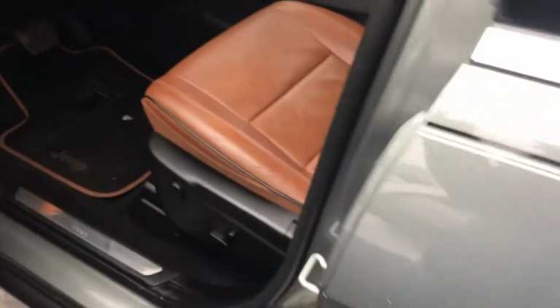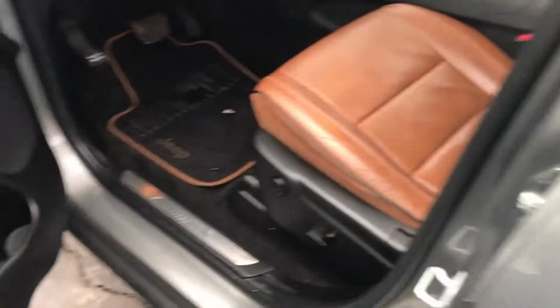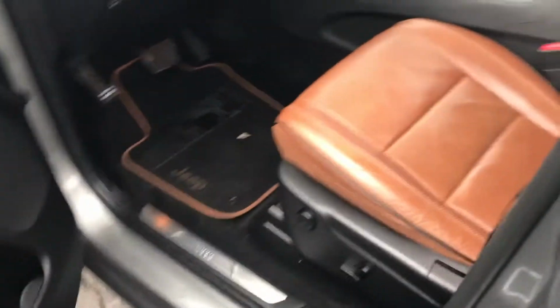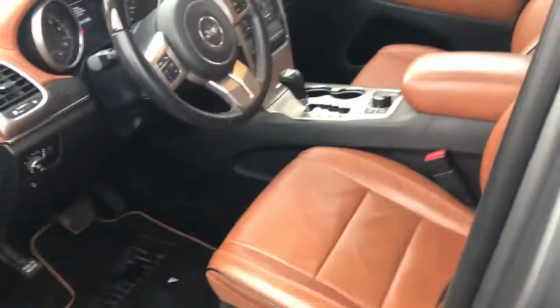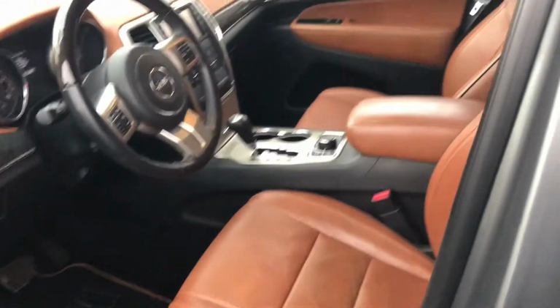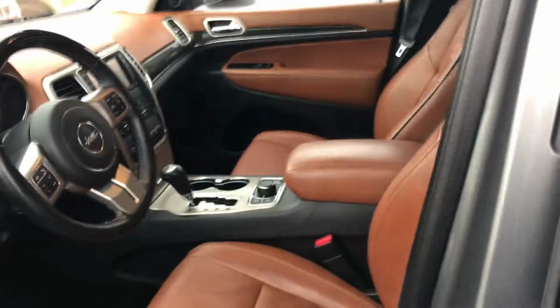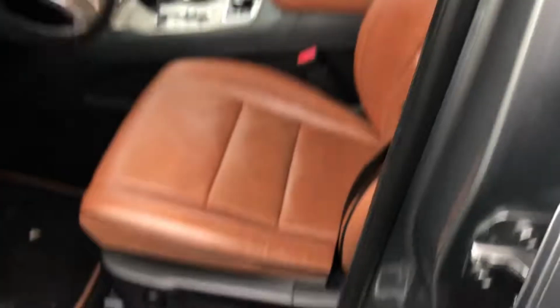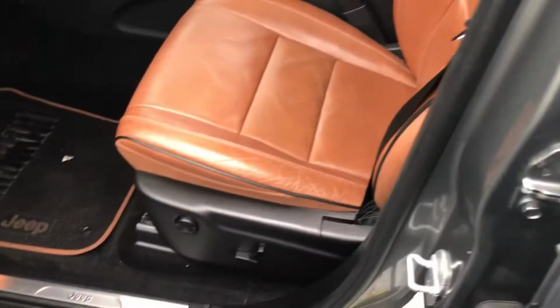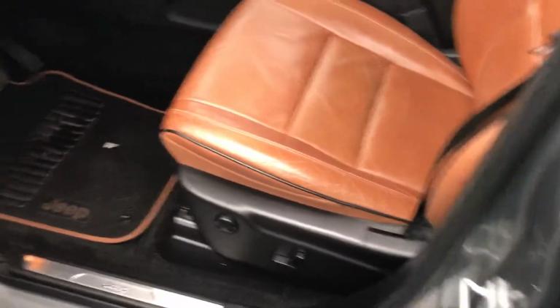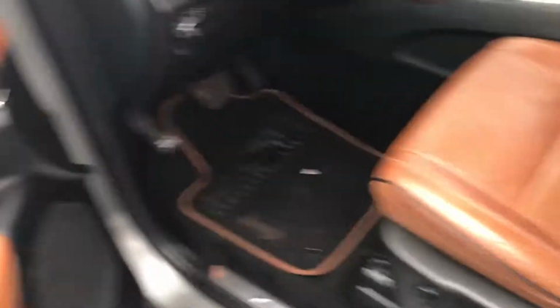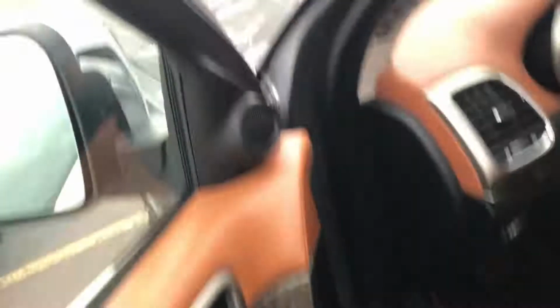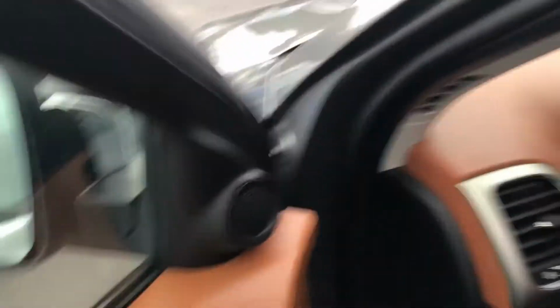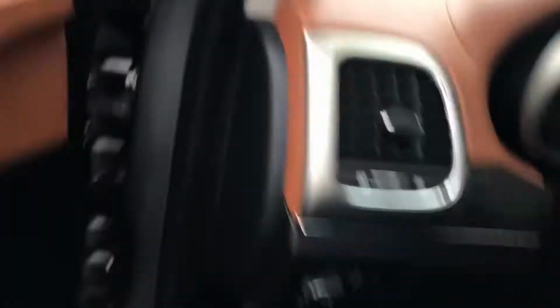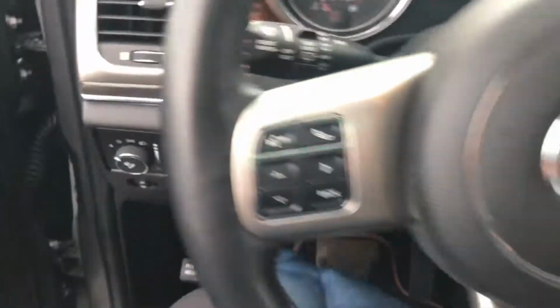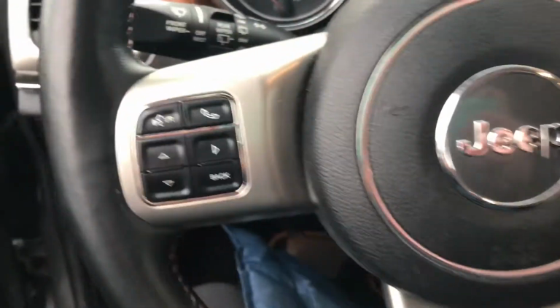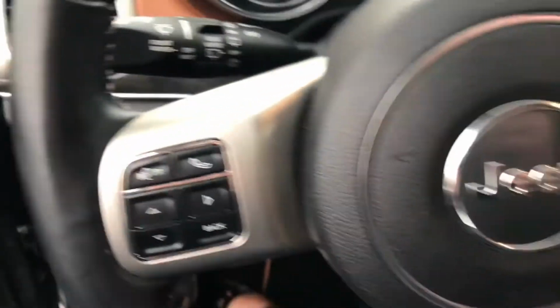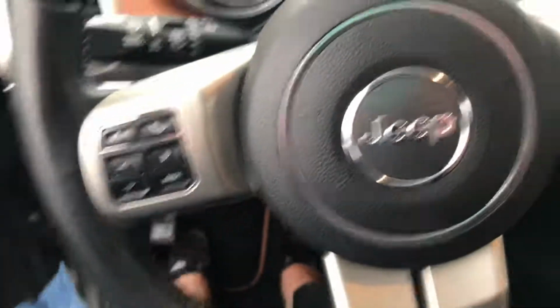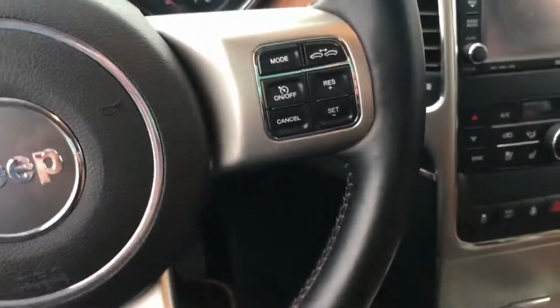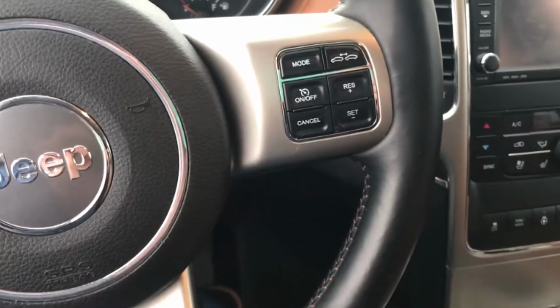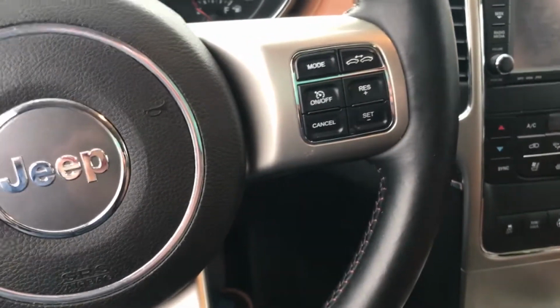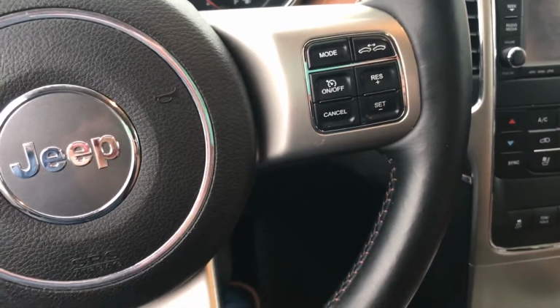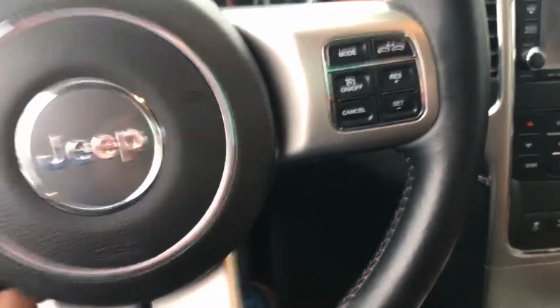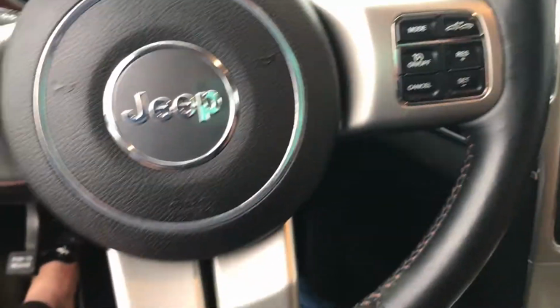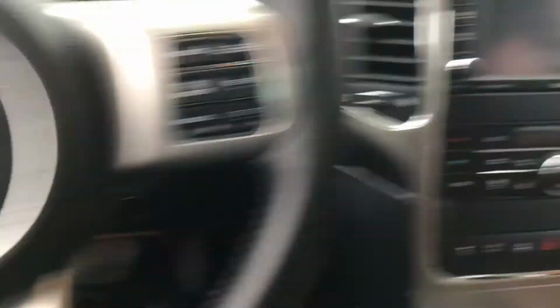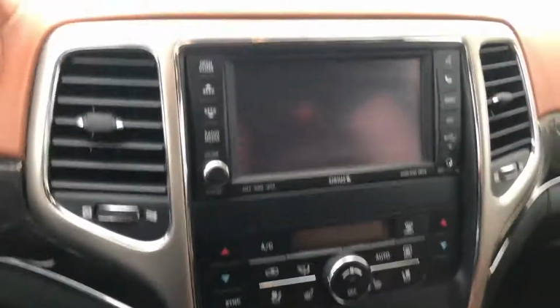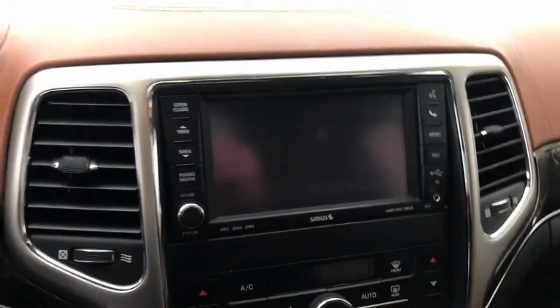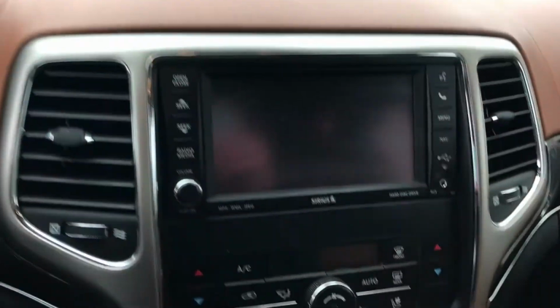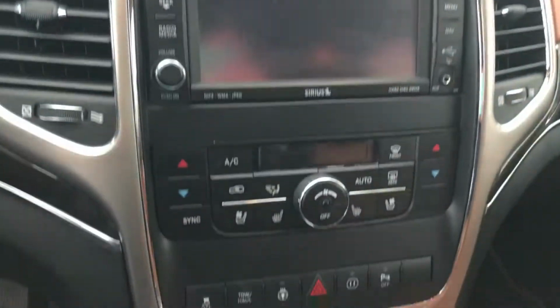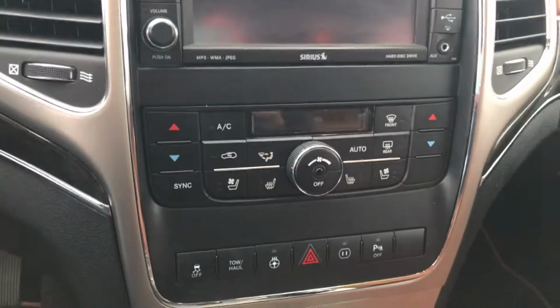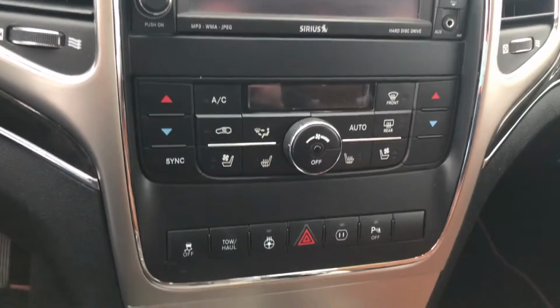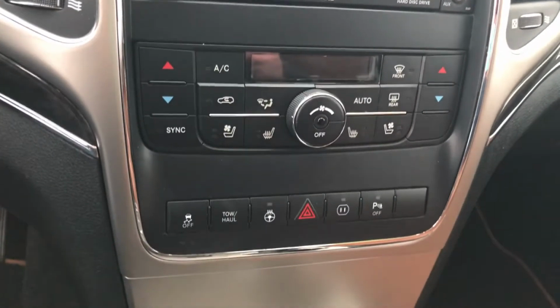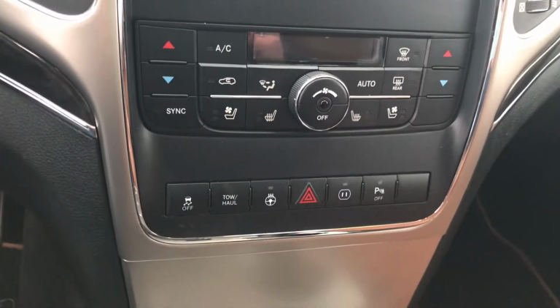It has a super beautiful interior color and full power seats. If you hop on in, you can see that you've got your phone access and your cruise control on the steering wheel. Really nice interface with your dual climate controls.